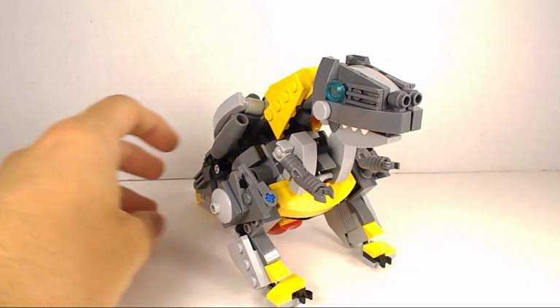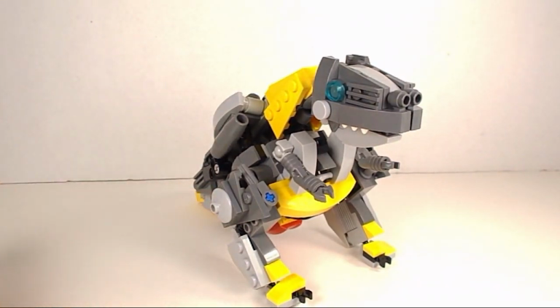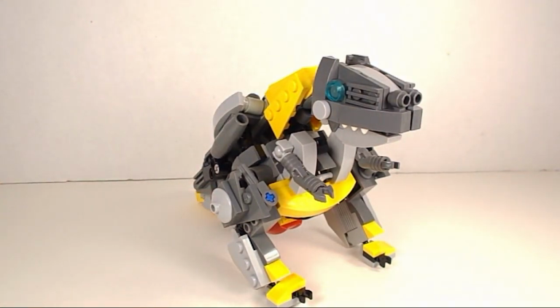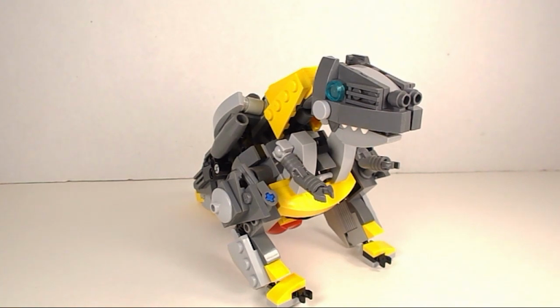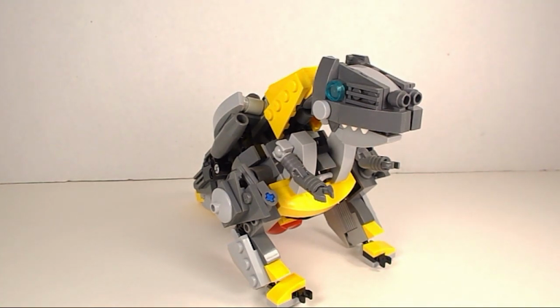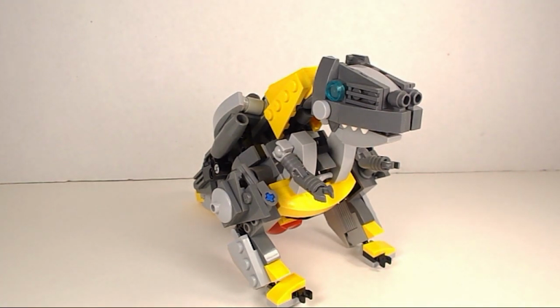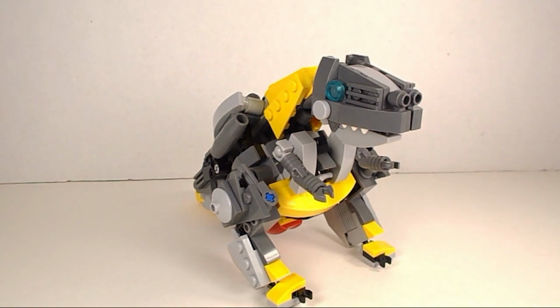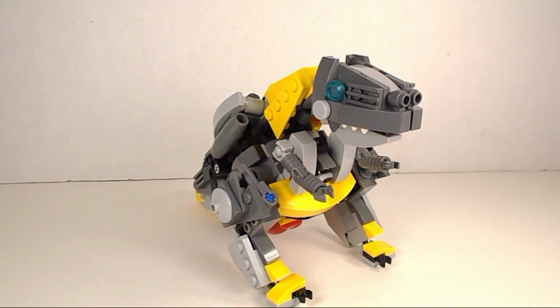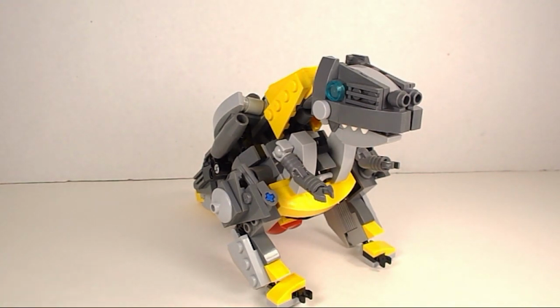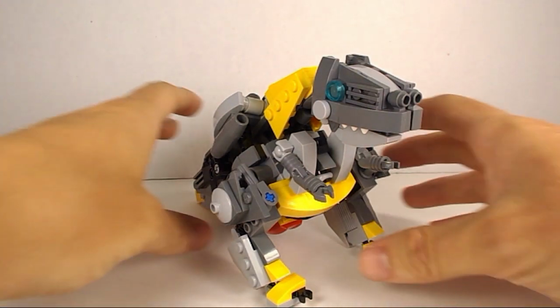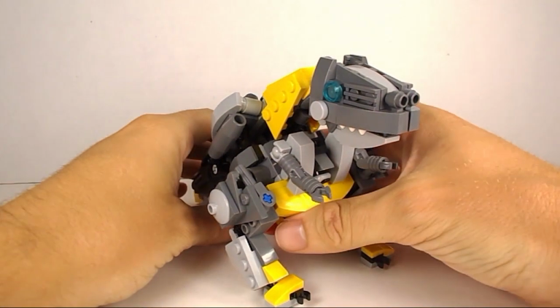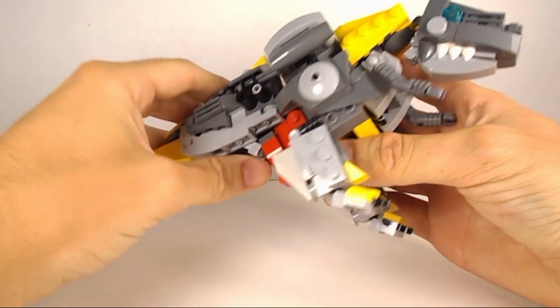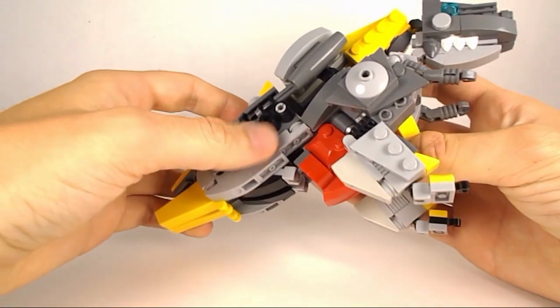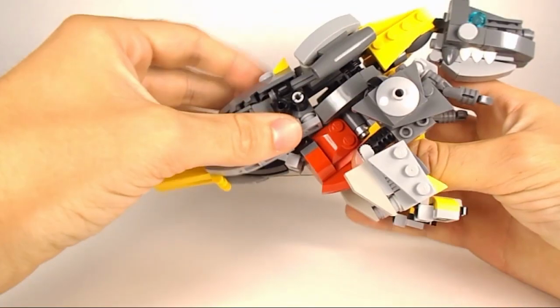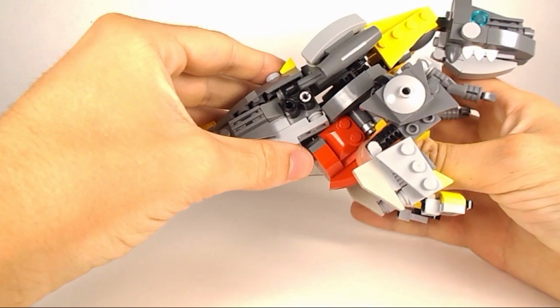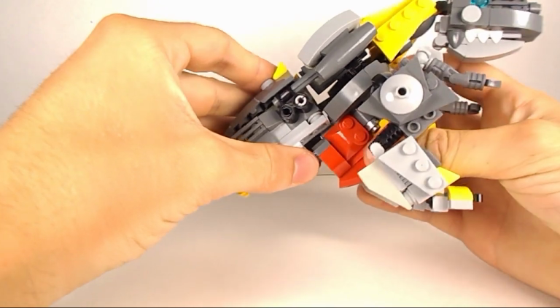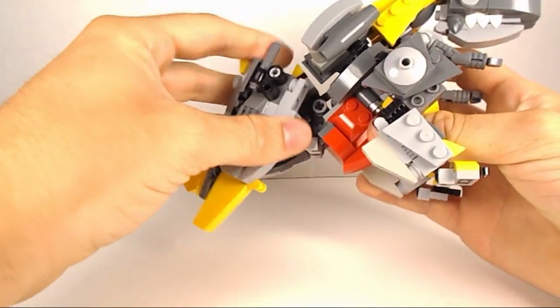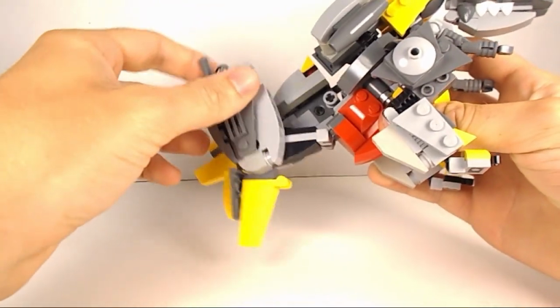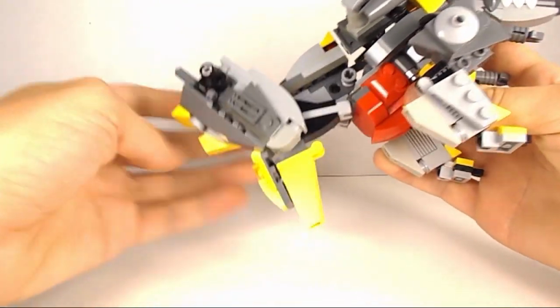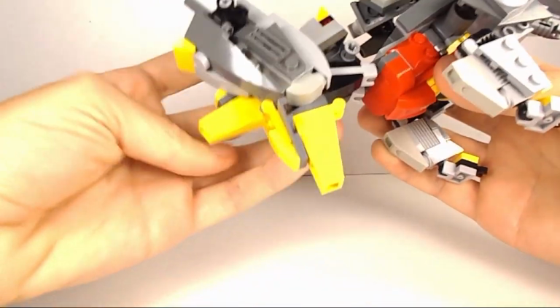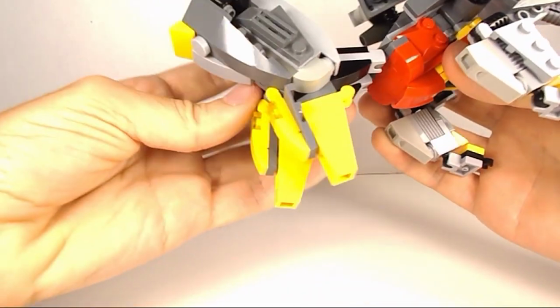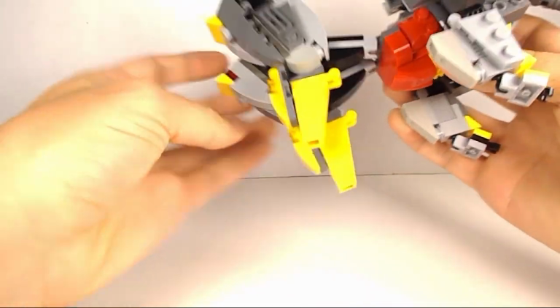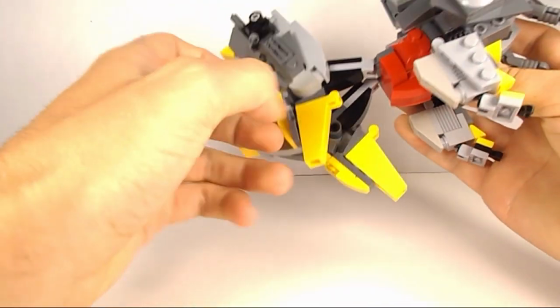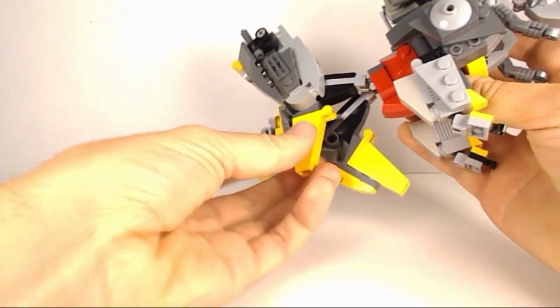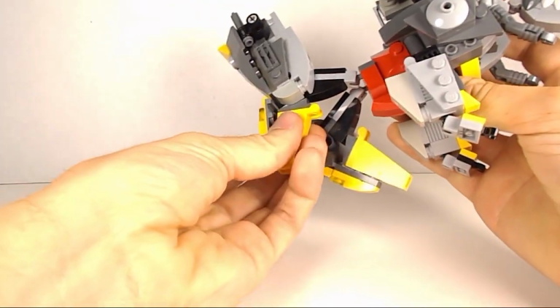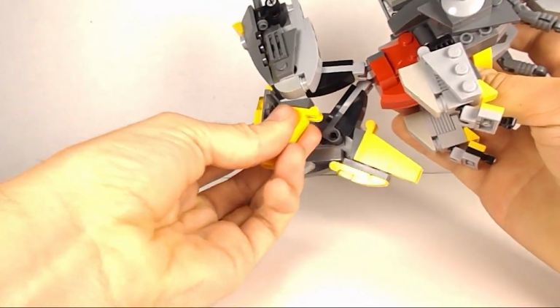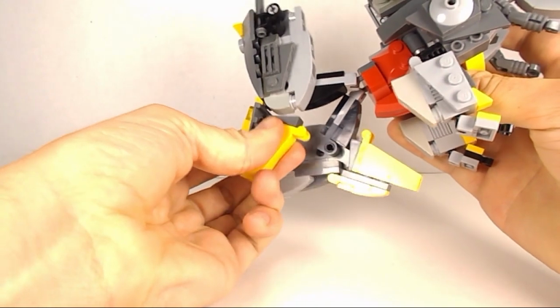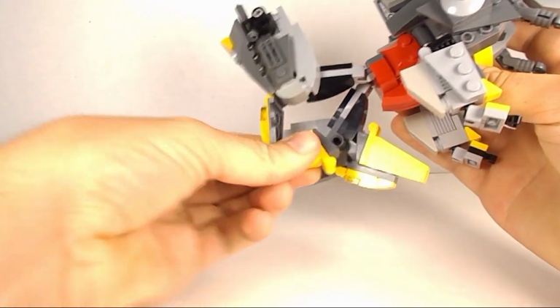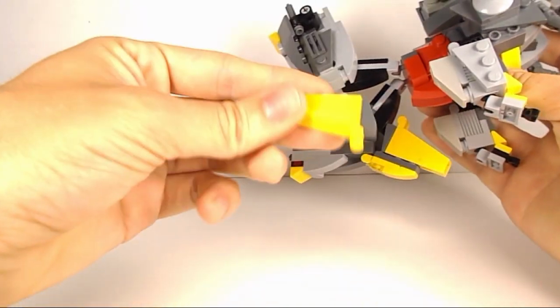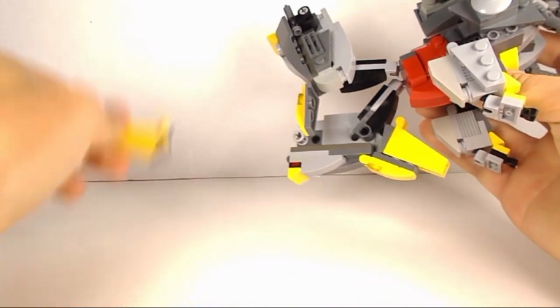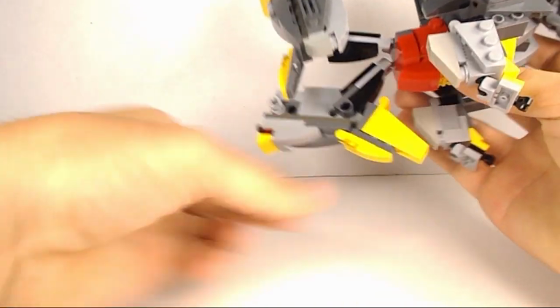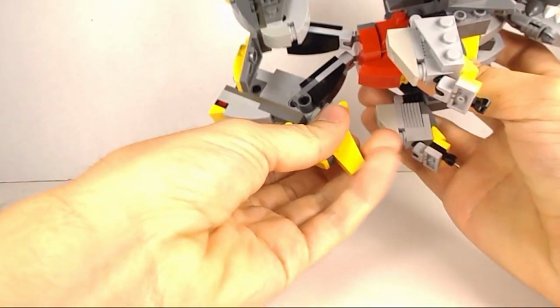Let's get on to his transformation. The first thing you want to do, like the old toy, is to flip down his legs. And we want to remove these — that will become some weapons in robot mode later.